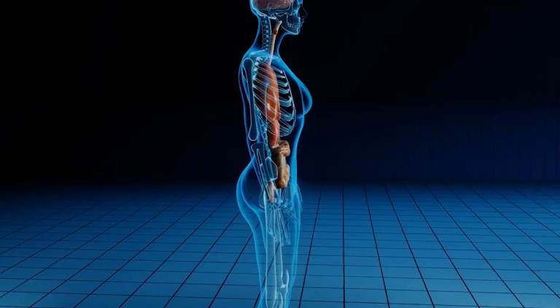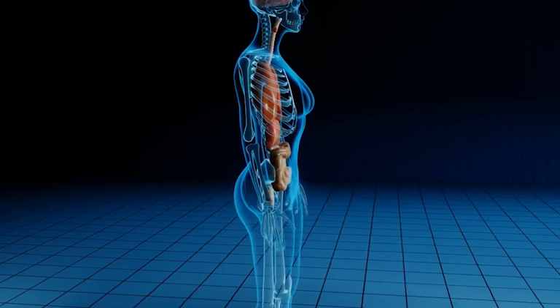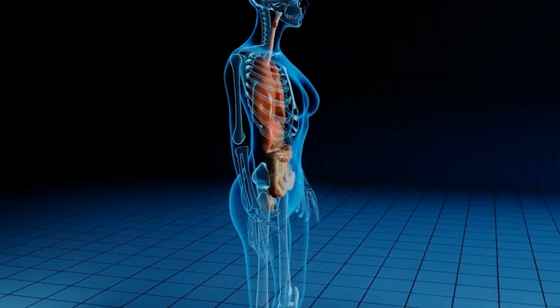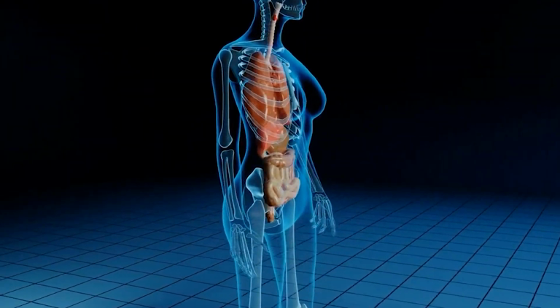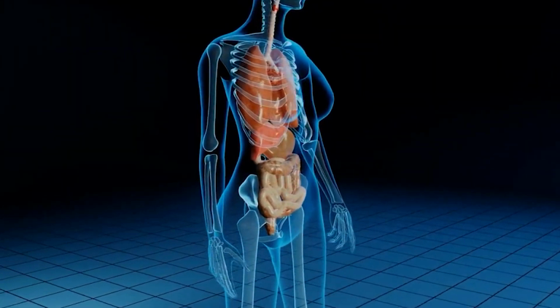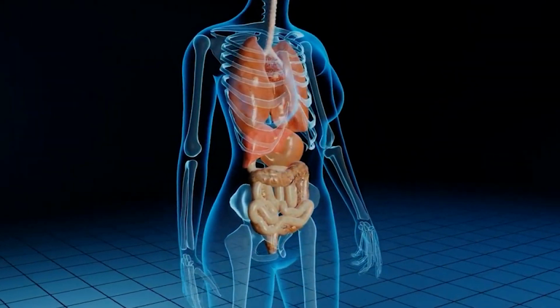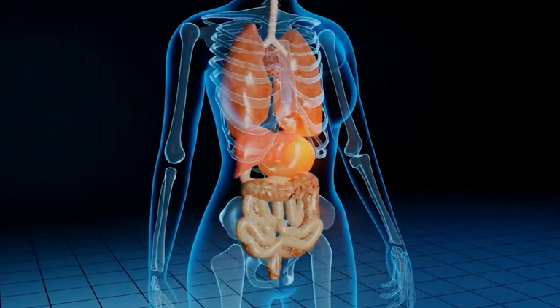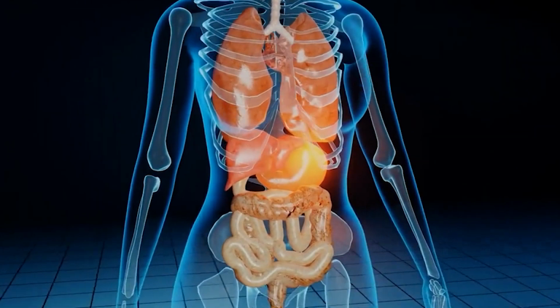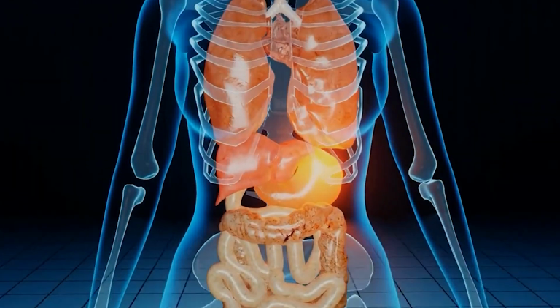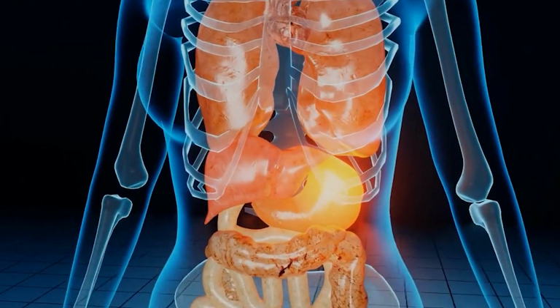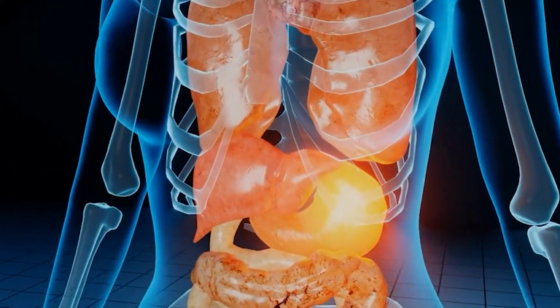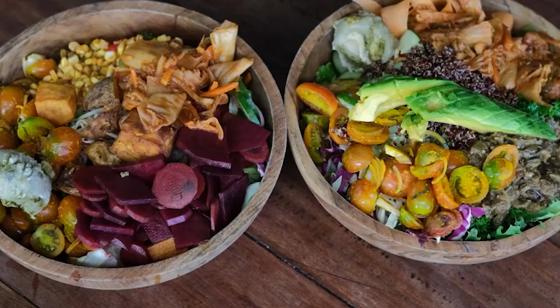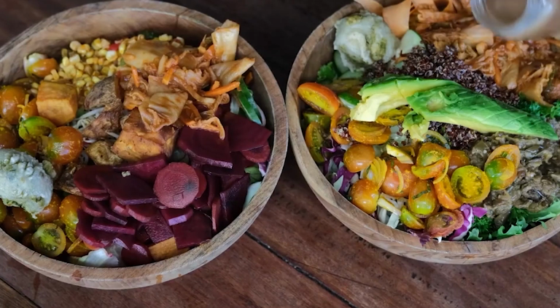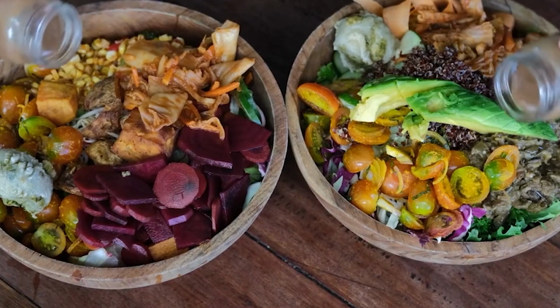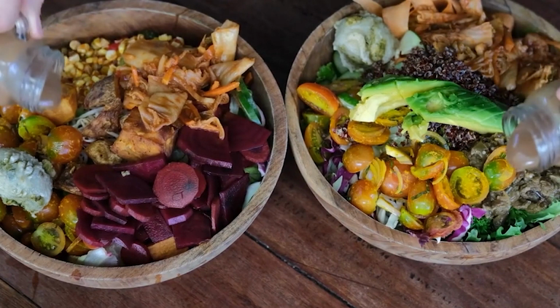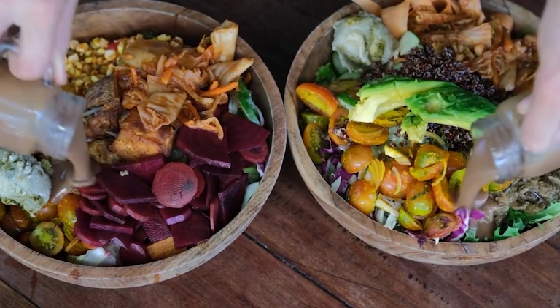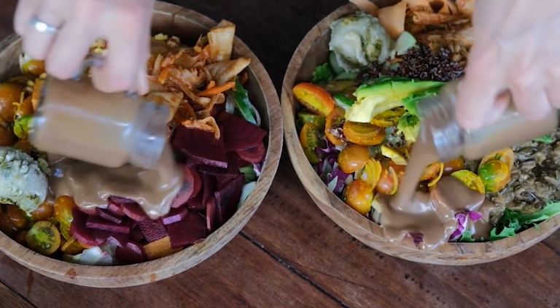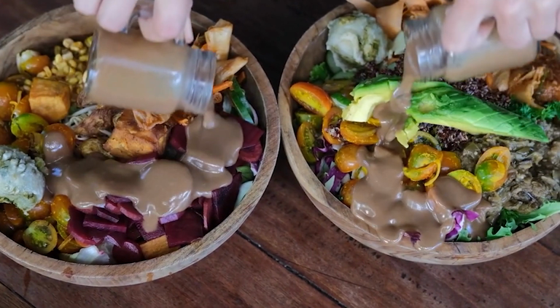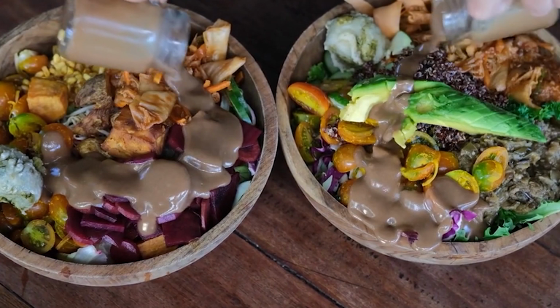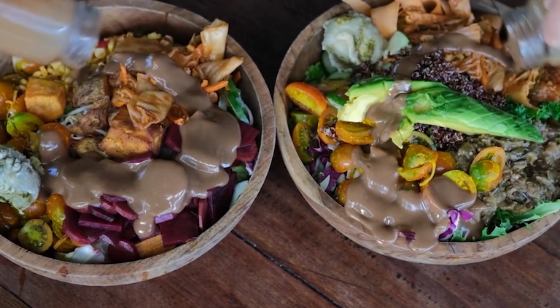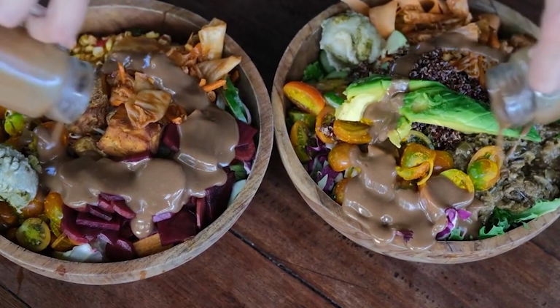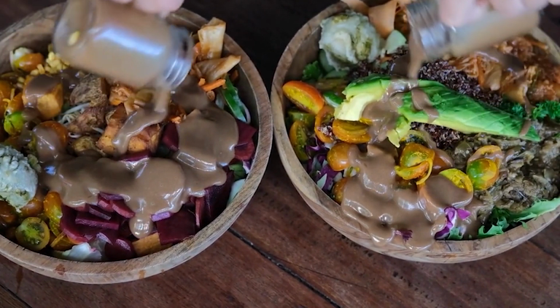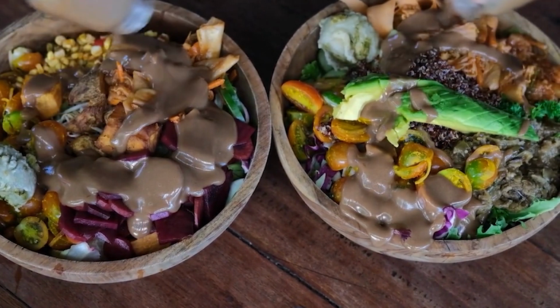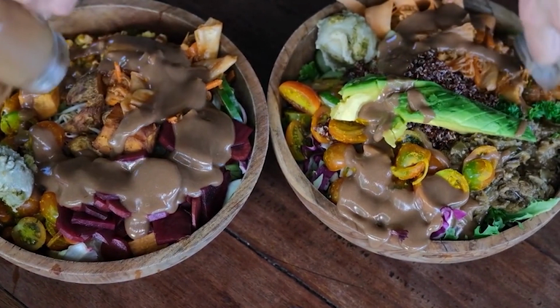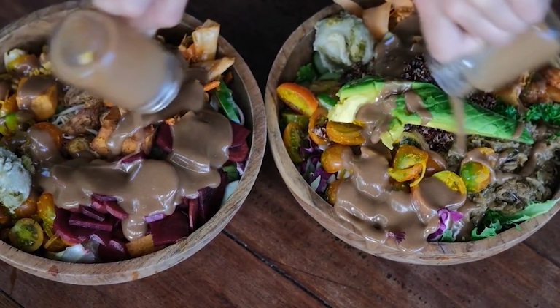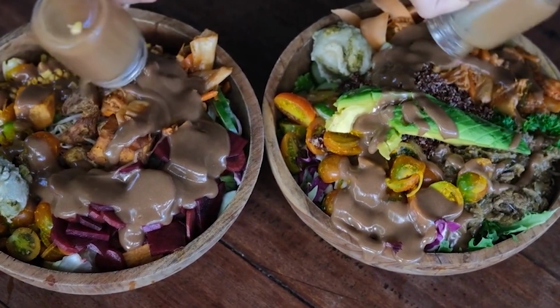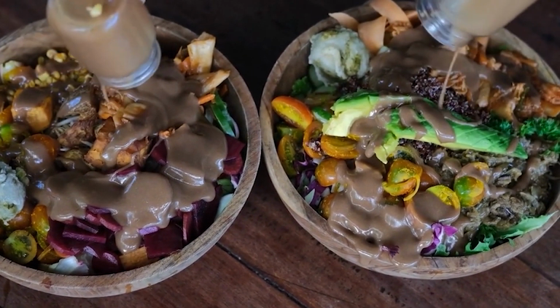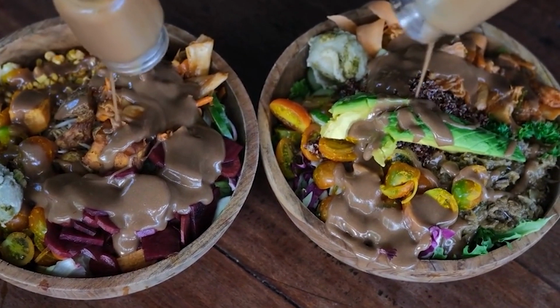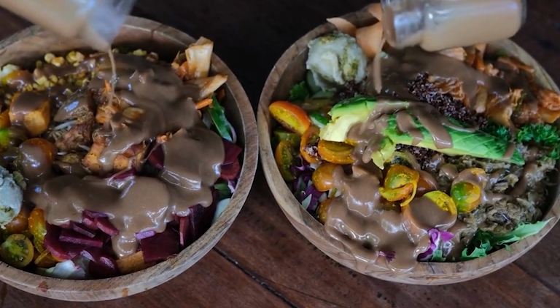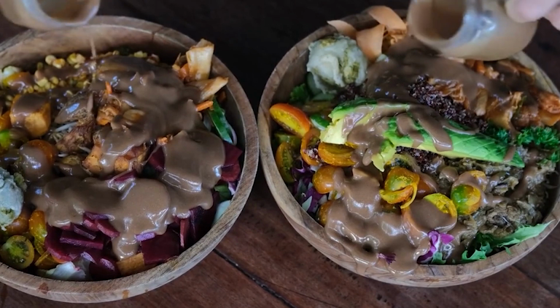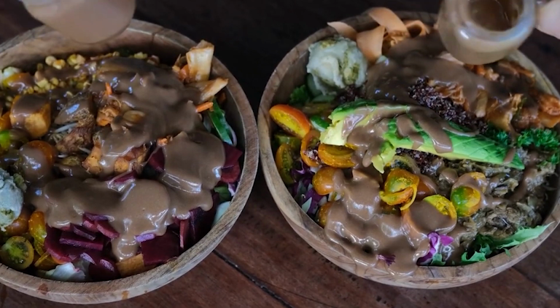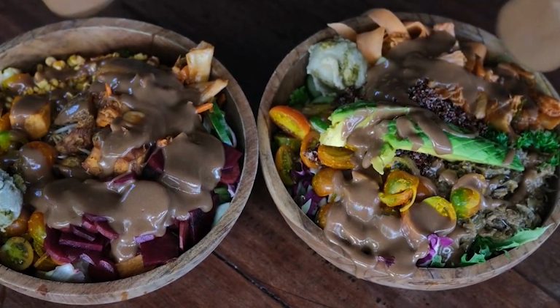Dietary supplements improve prostate health and allow full control of the bladder and prostate. Flux Active Complete is safe and contains natural ingredients such as vitamin E, vitamin A3, ginseng, and other substances that may improve prostate health.